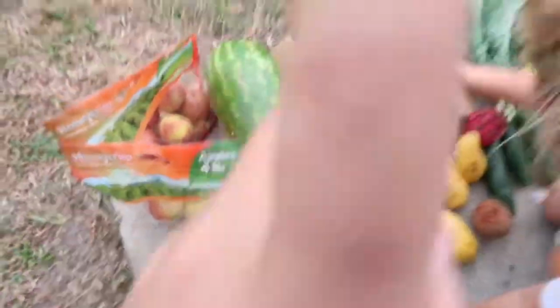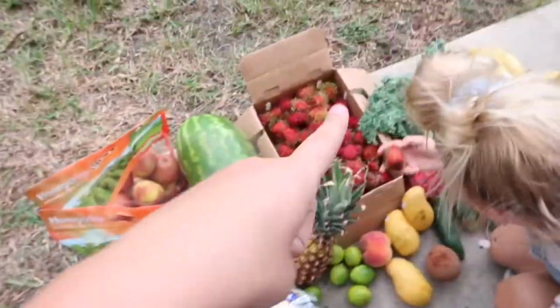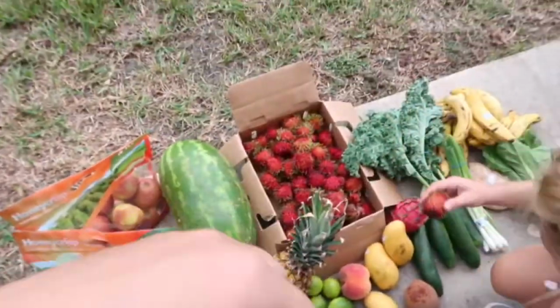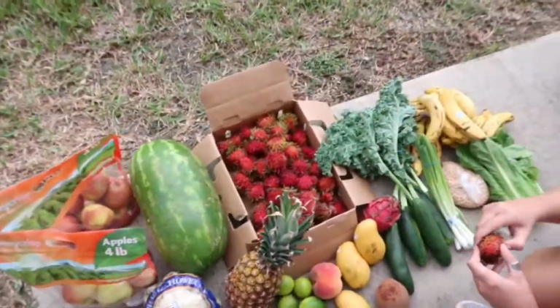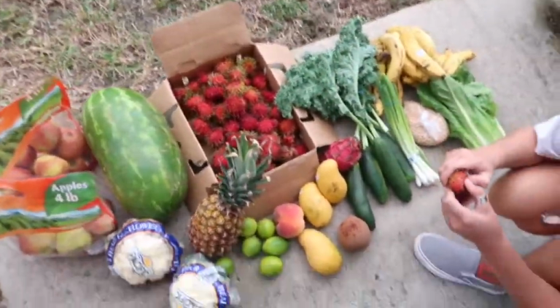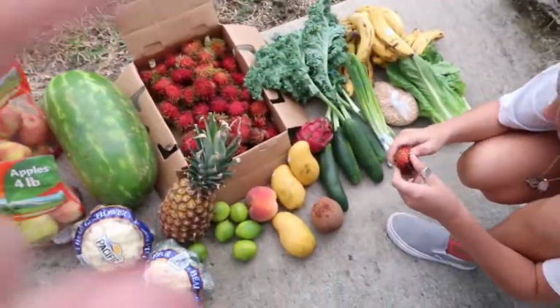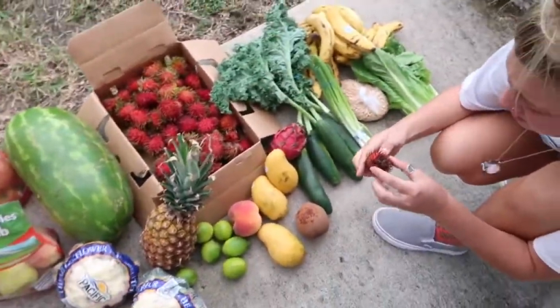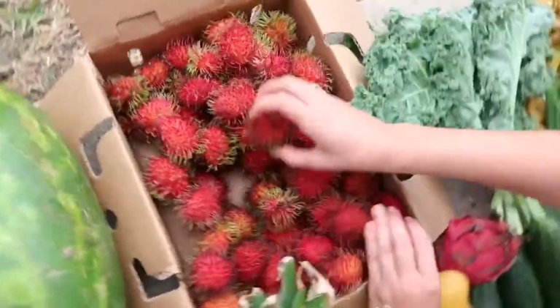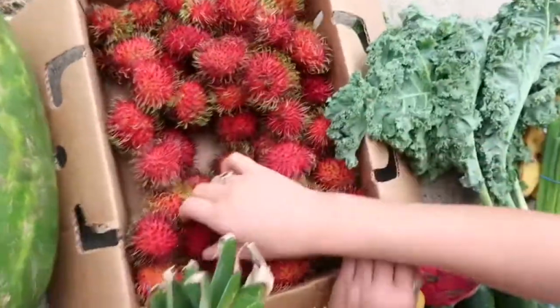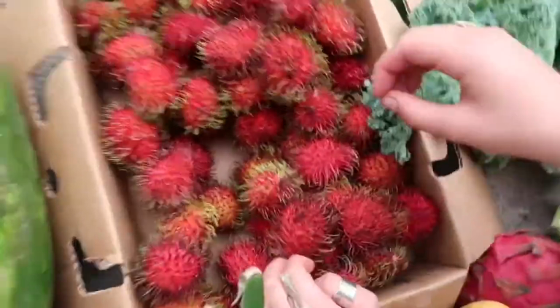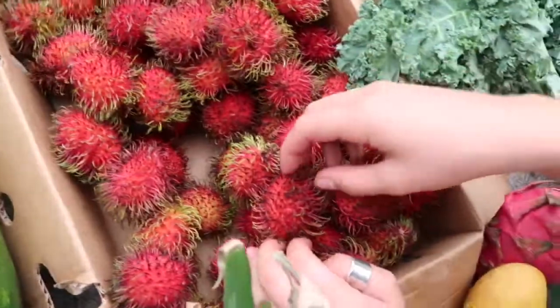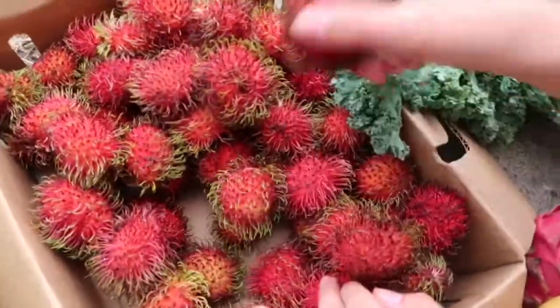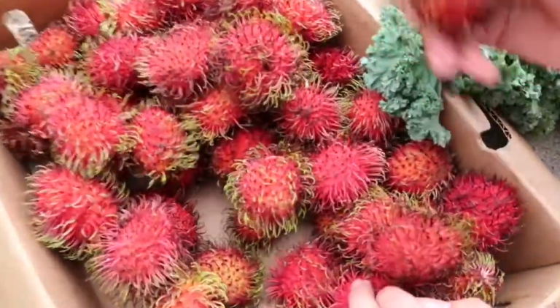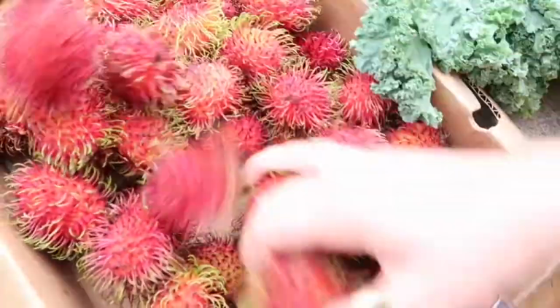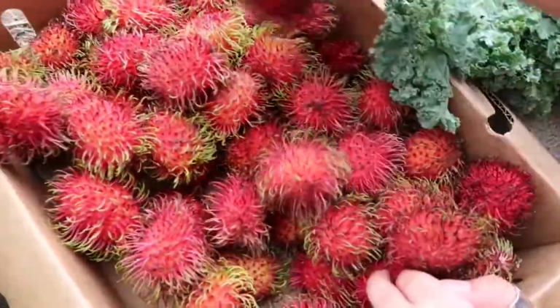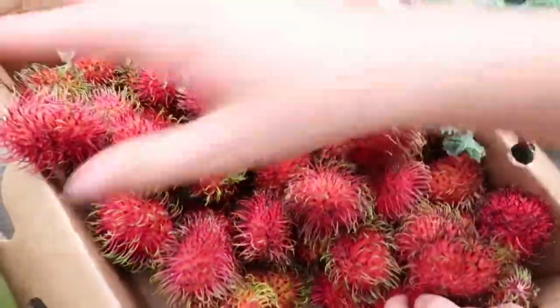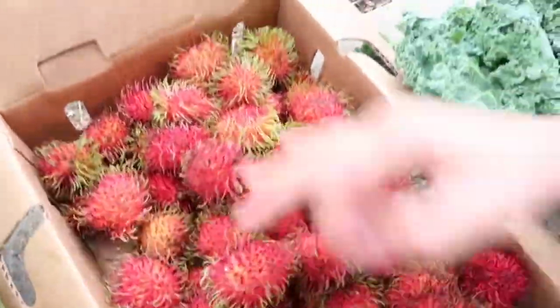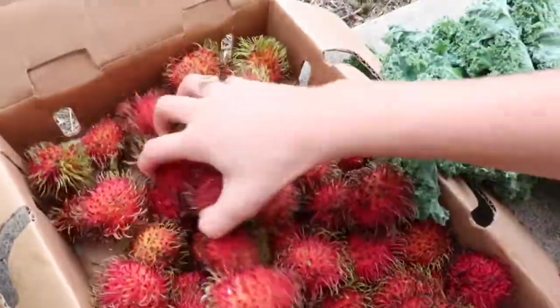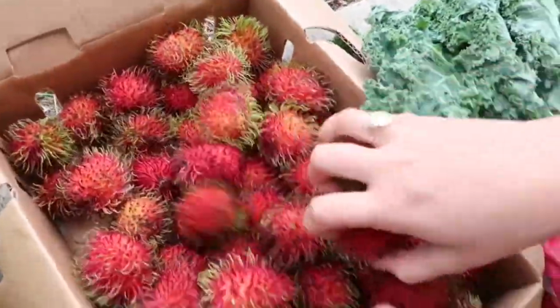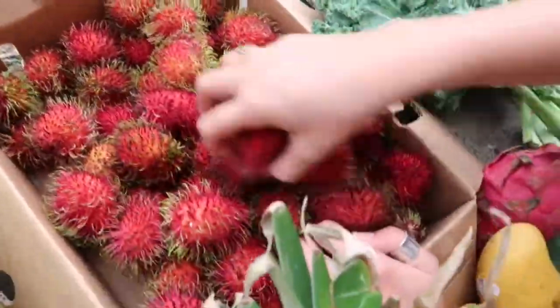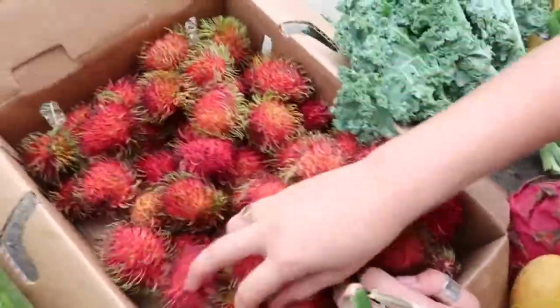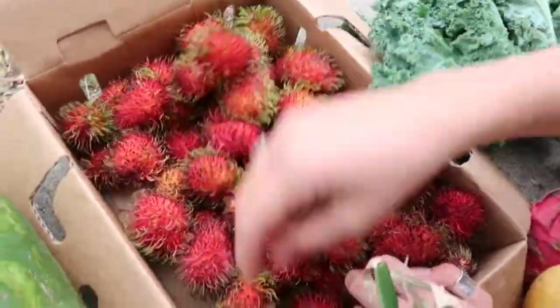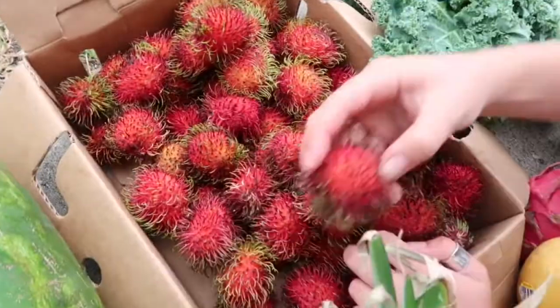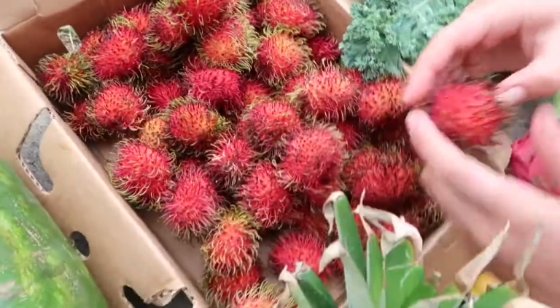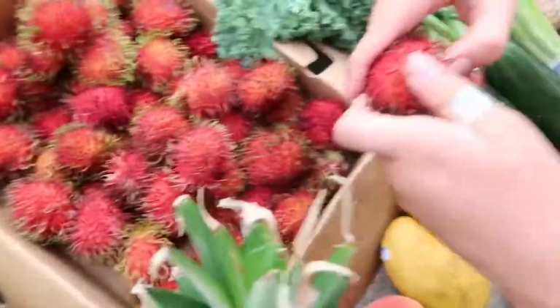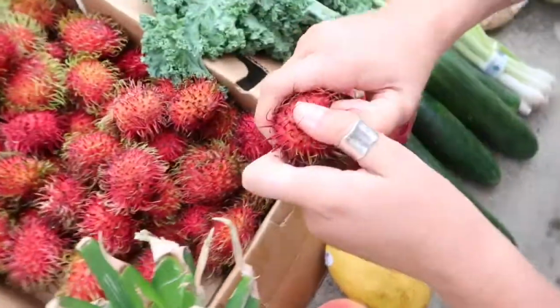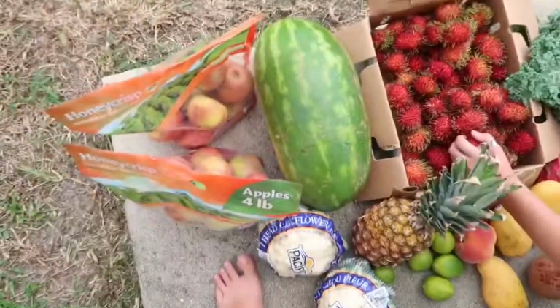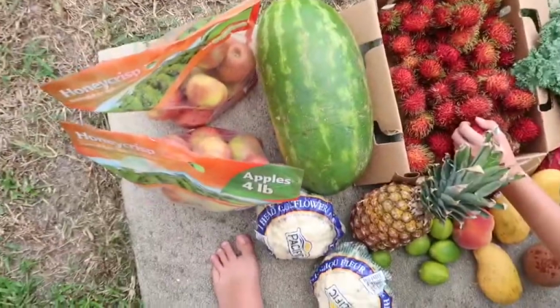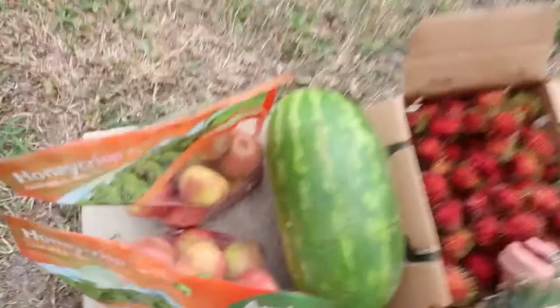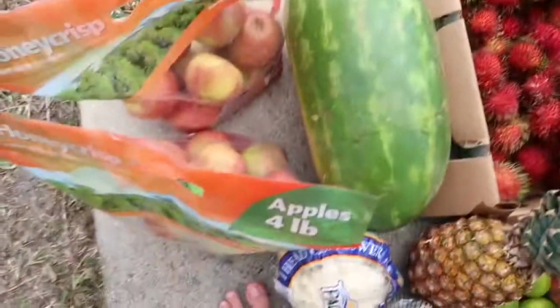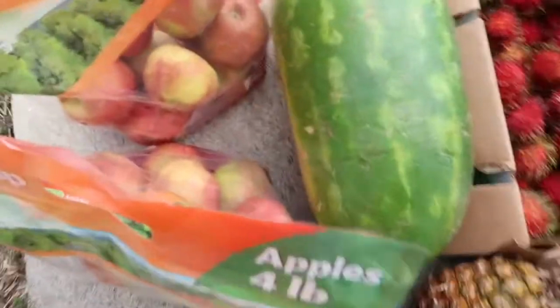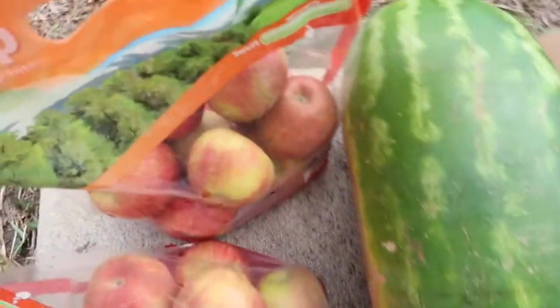We got all of this from a flea market. So you want to look for the red ones. These could use a couple more days to sit around, to be honest. This one looks good. But yeah, just look at all this stuff.